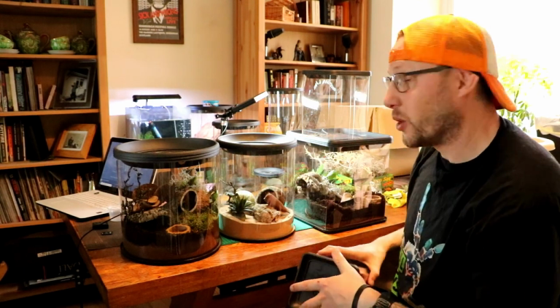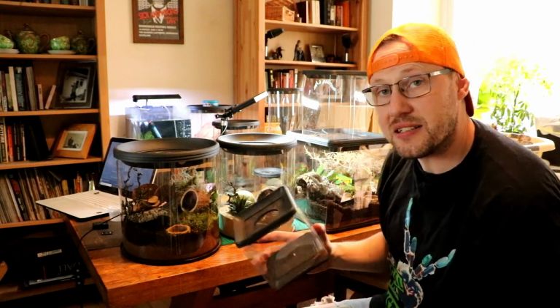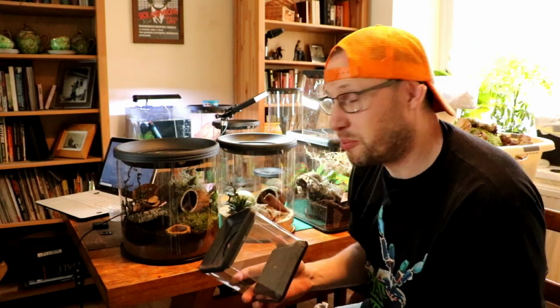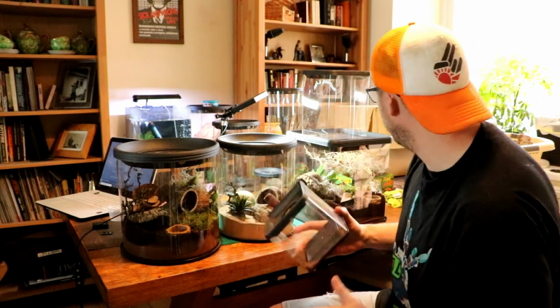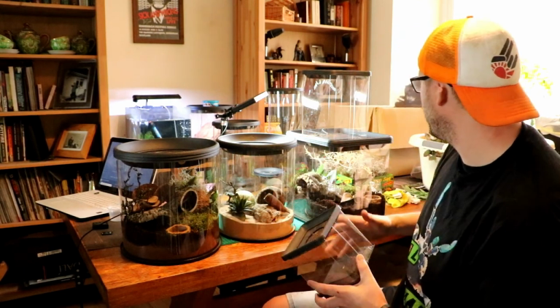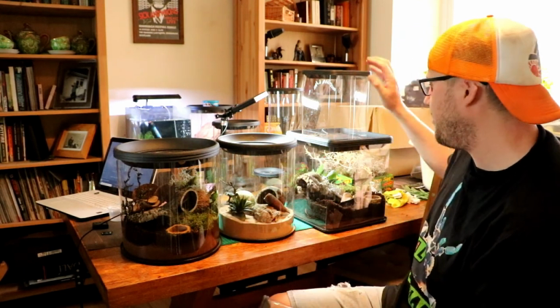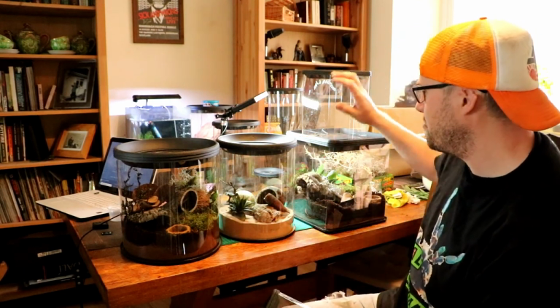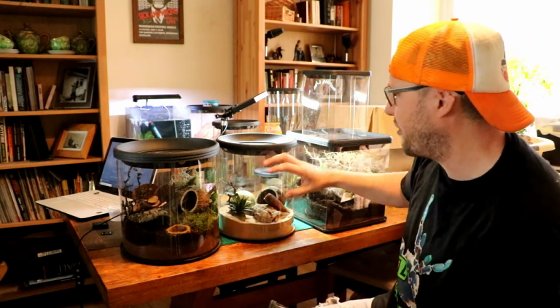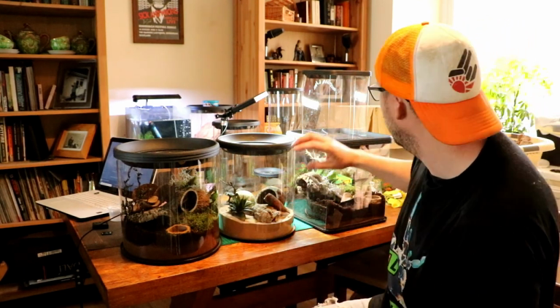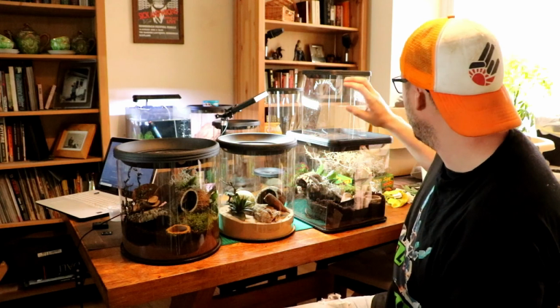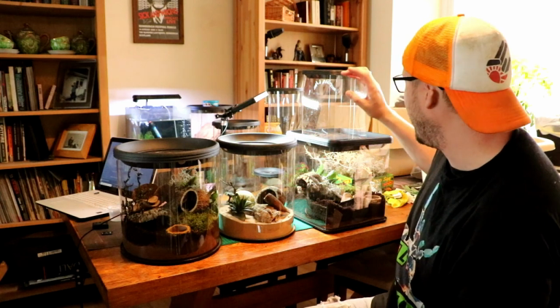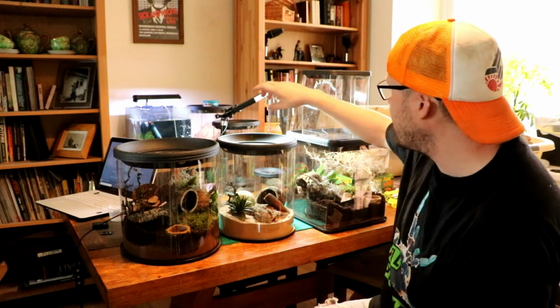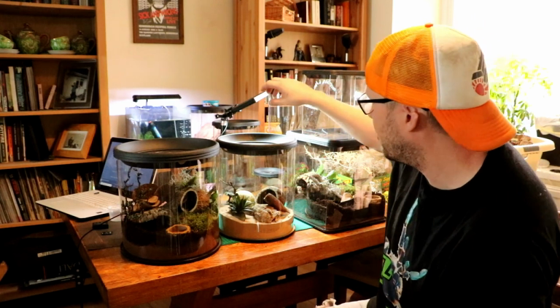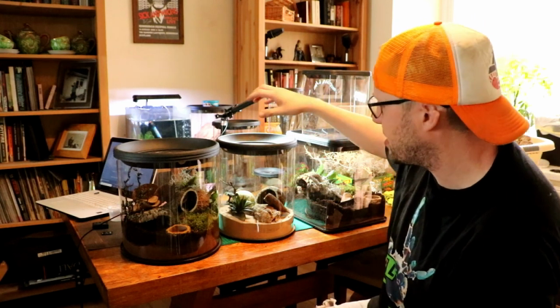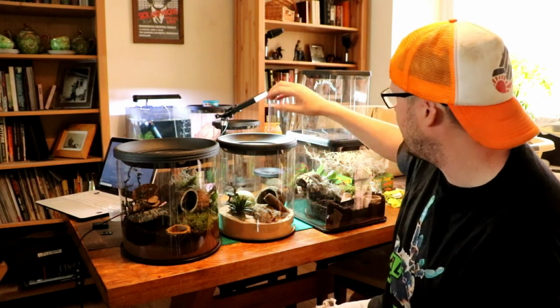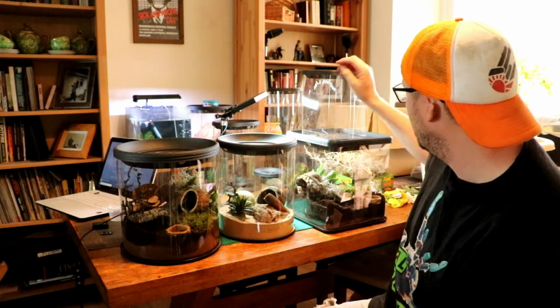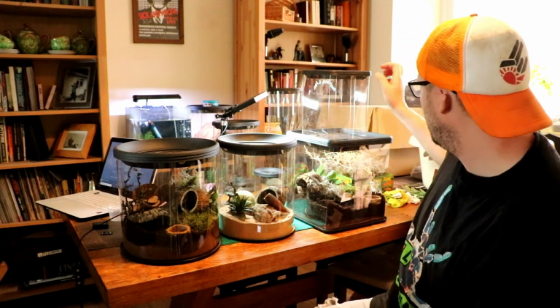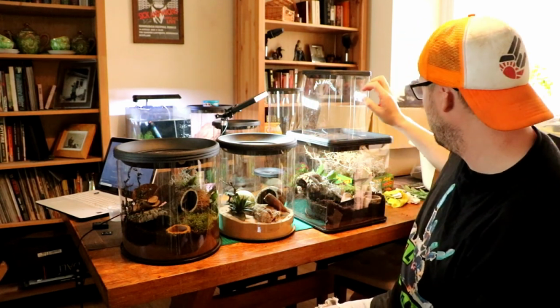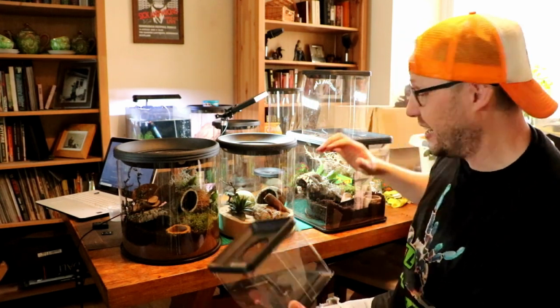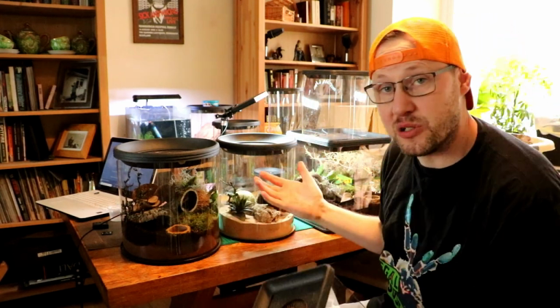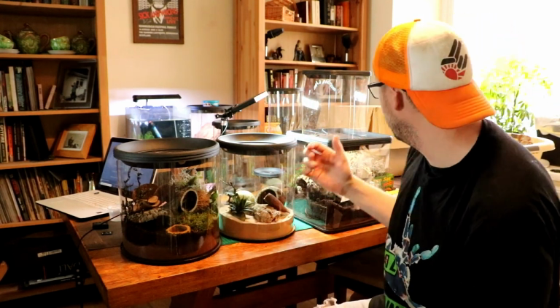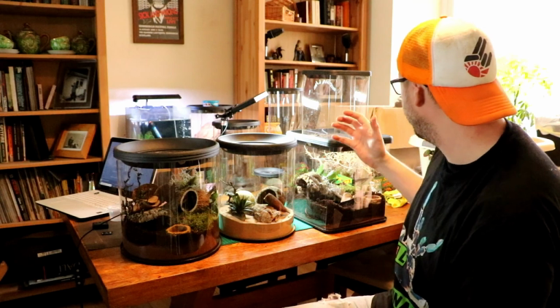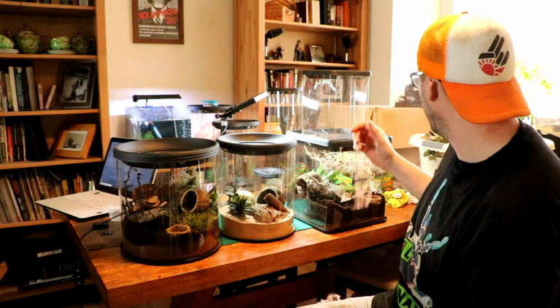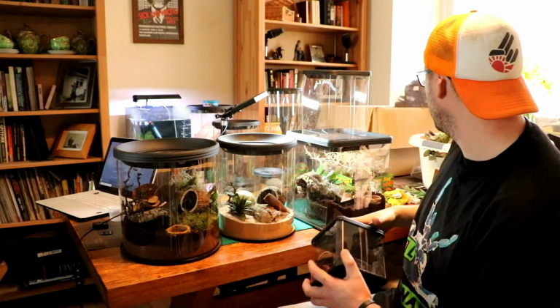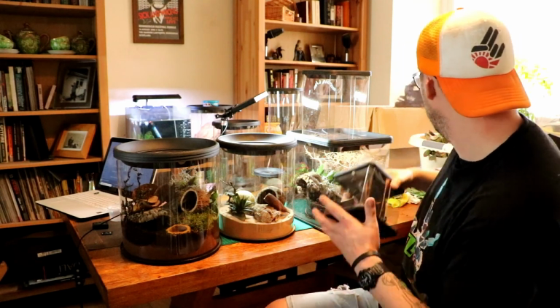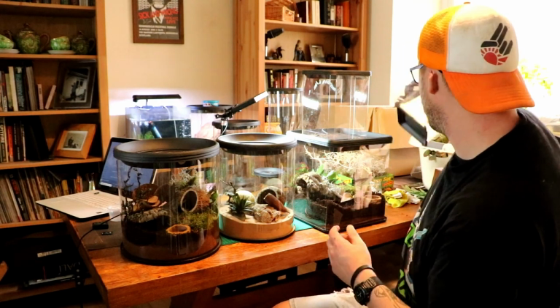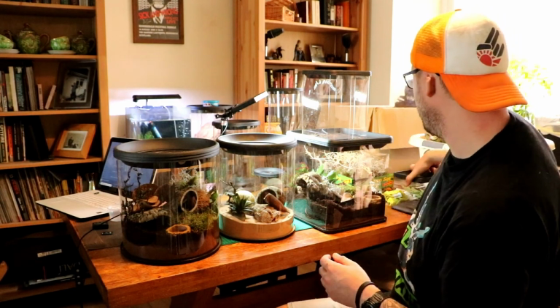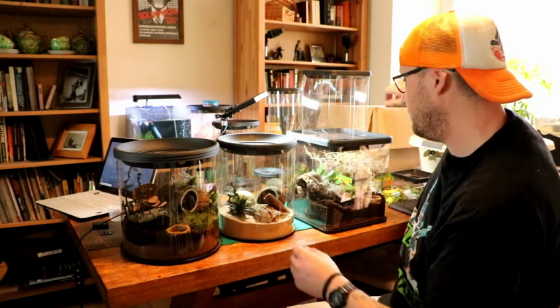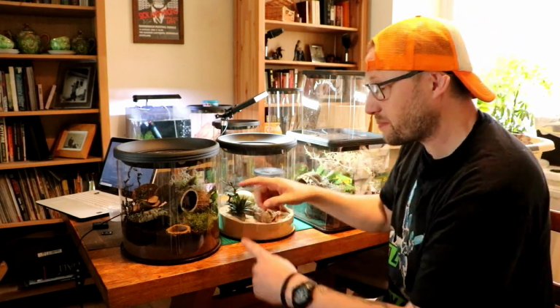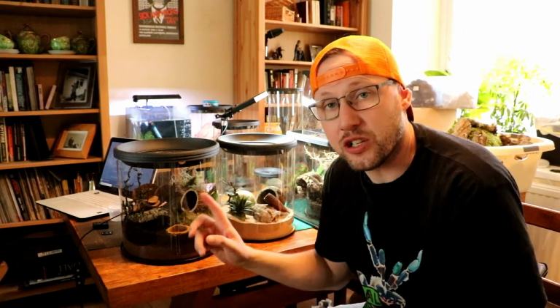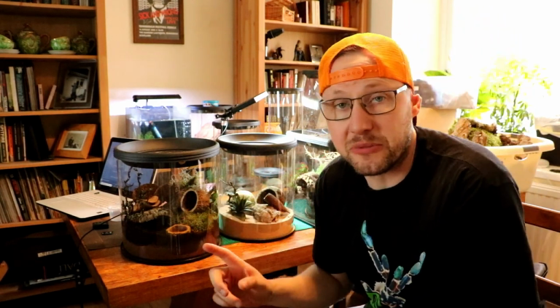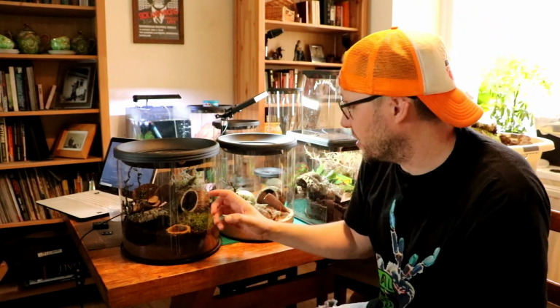Arboreal species are absolutely fine in any of the taller ones, I would say. Well, absolutely anything, but the taller ones are more suited to arboreal species — you've got to remember that.